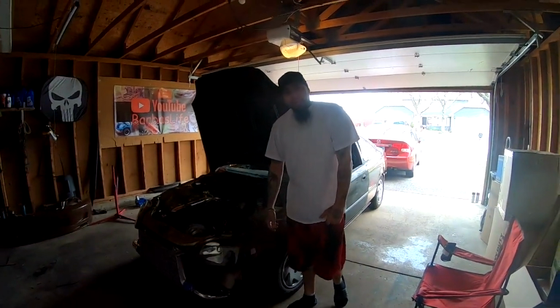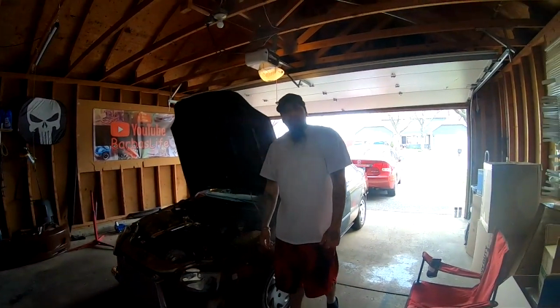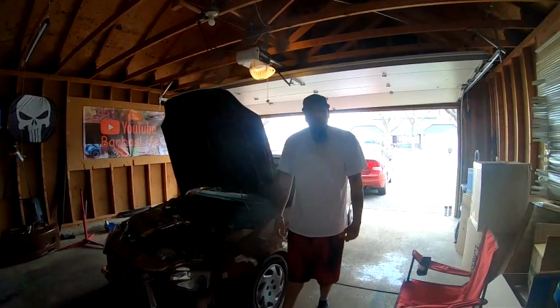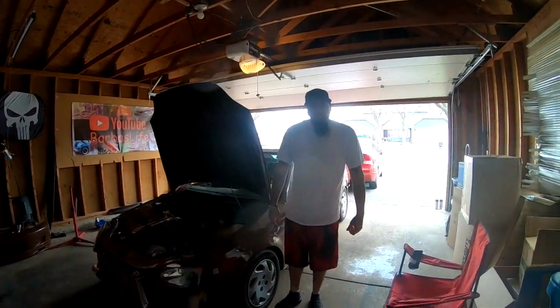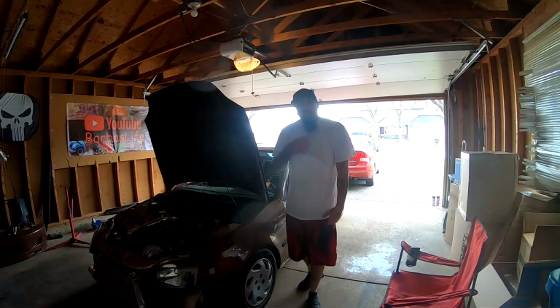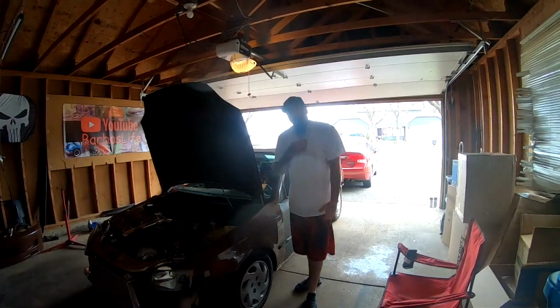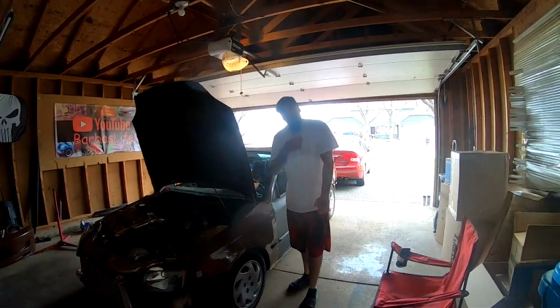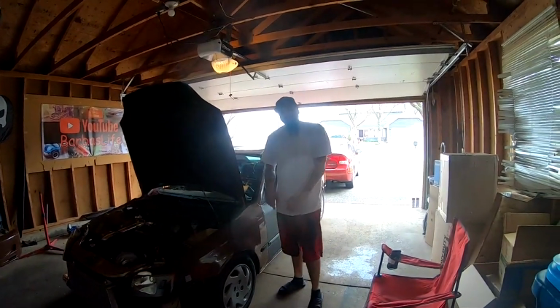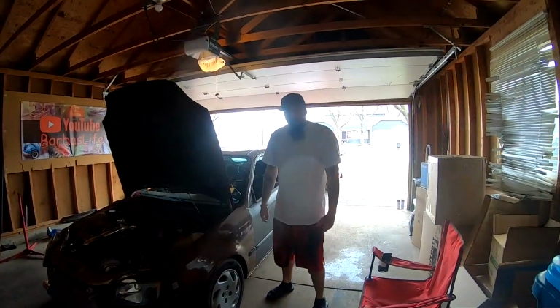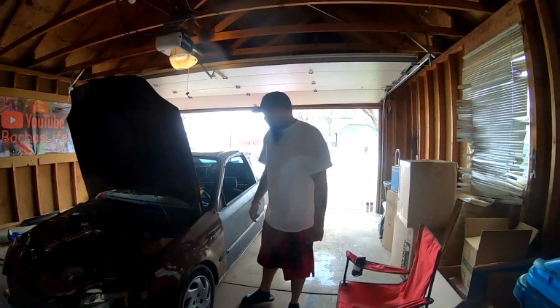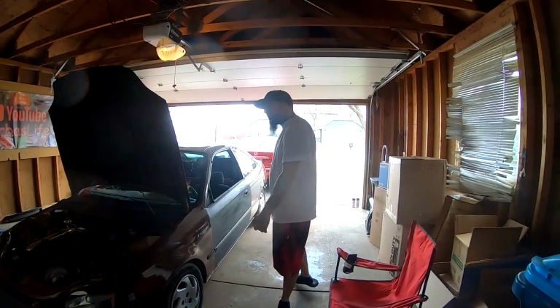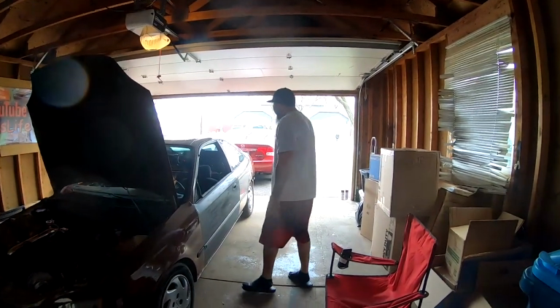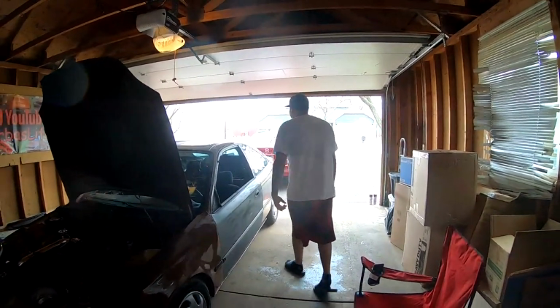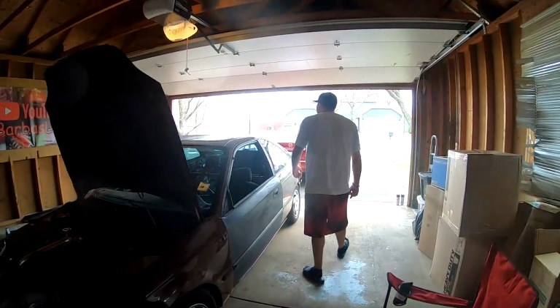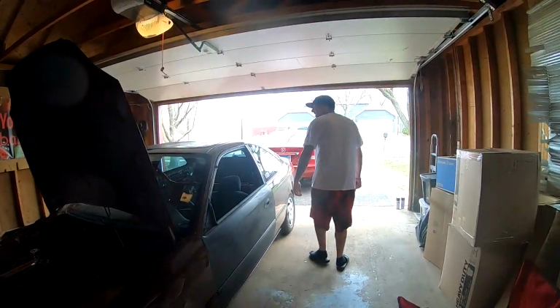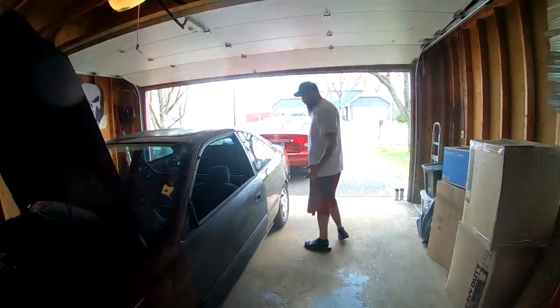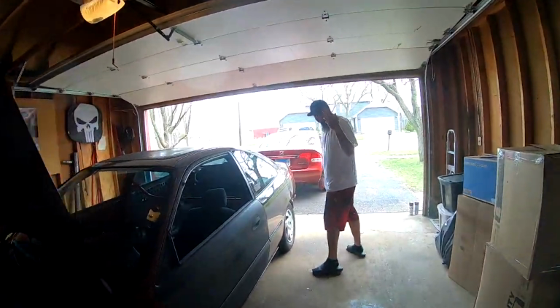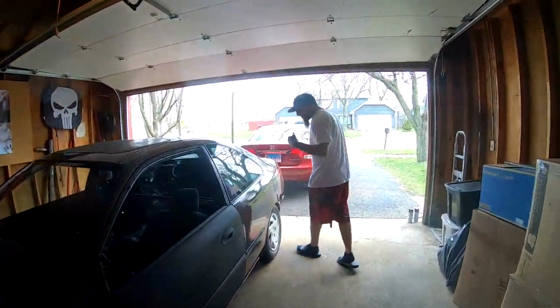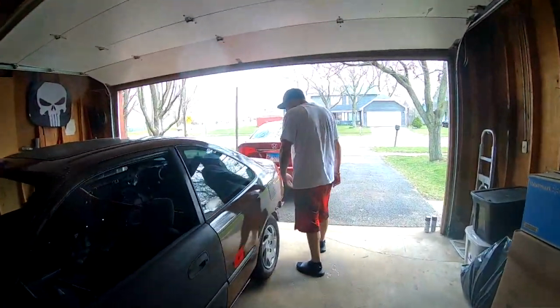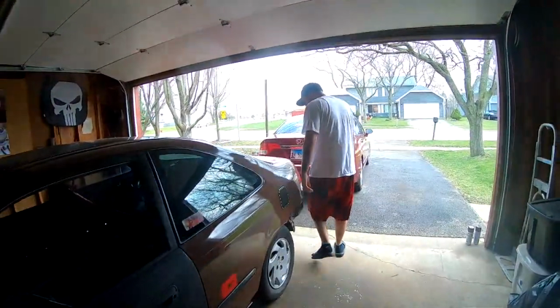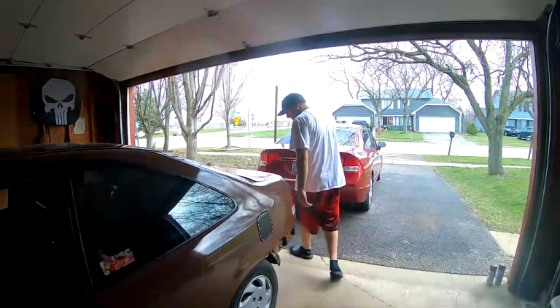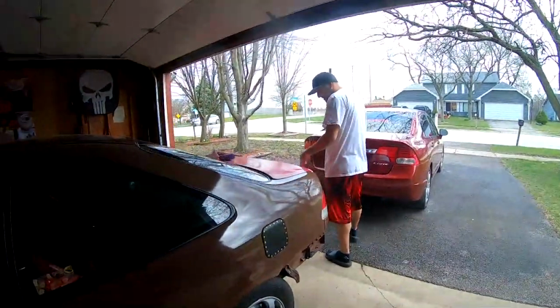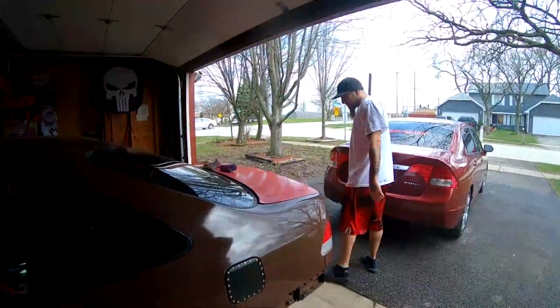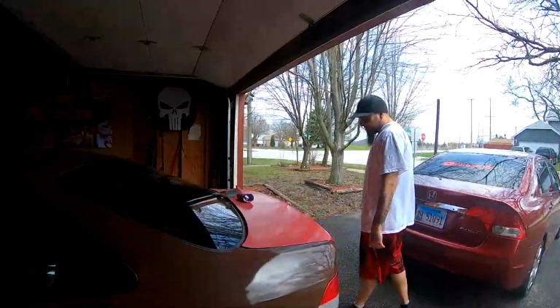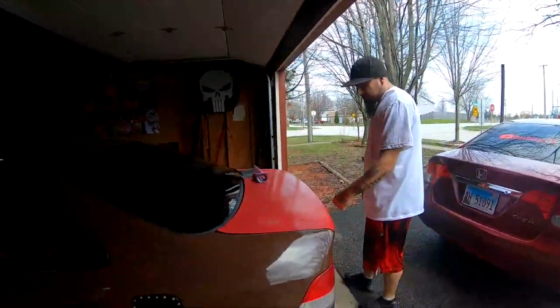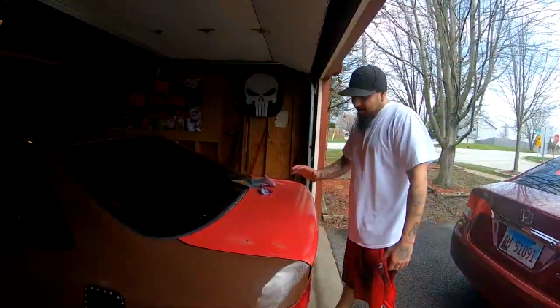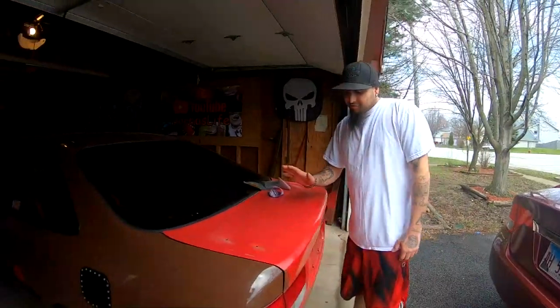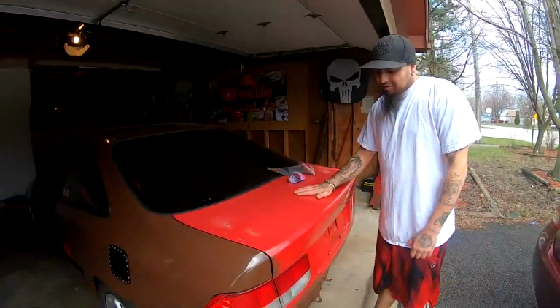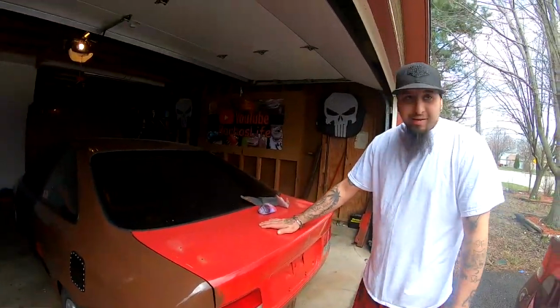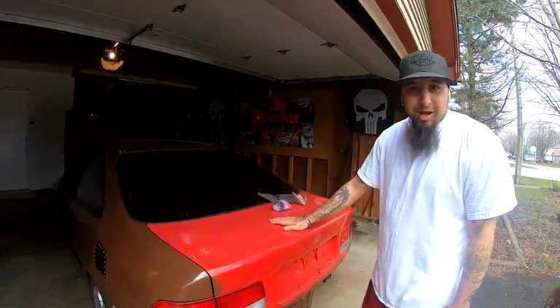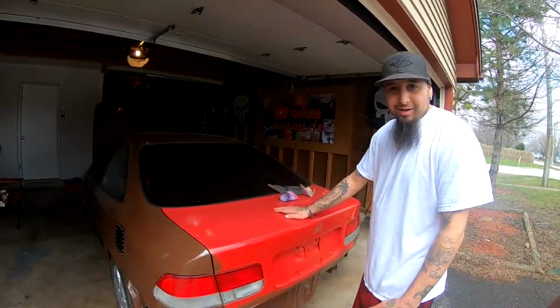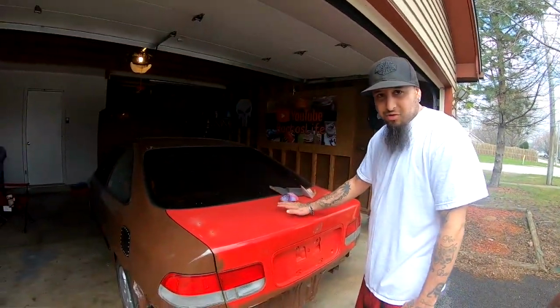What's up you guys, welcome back to the channel, all you new subscribers, I'm Barboss. Today we're gonna attempt to paint something back here. Come here, follow me this way. What we're gonna be doing is we're gonna attempt to rattle can this trunk.